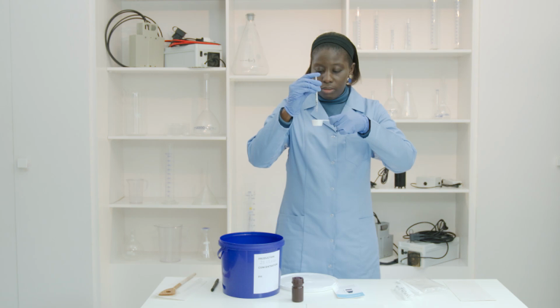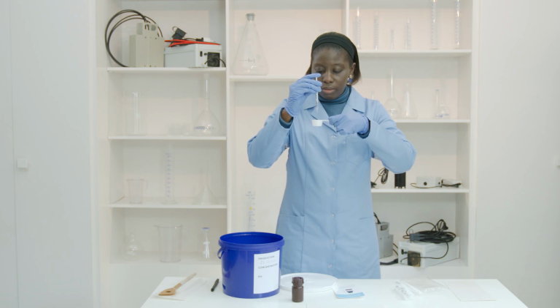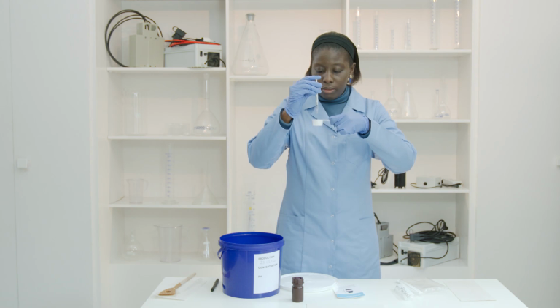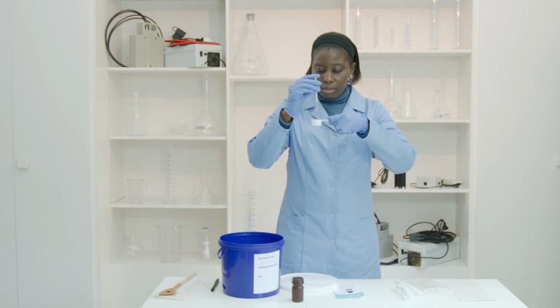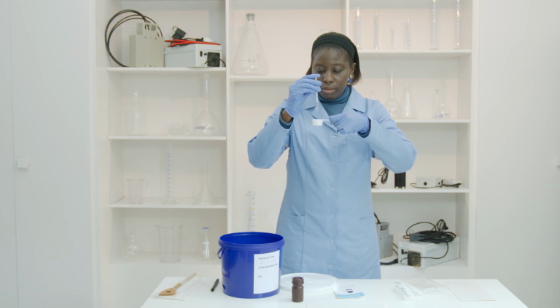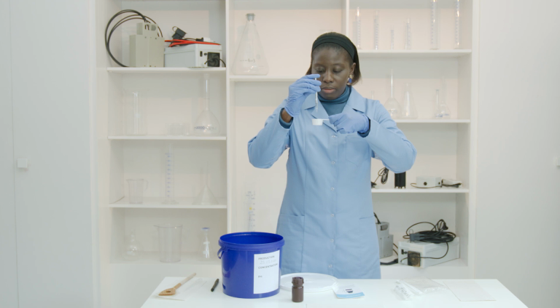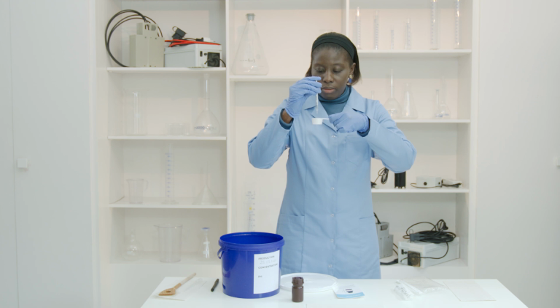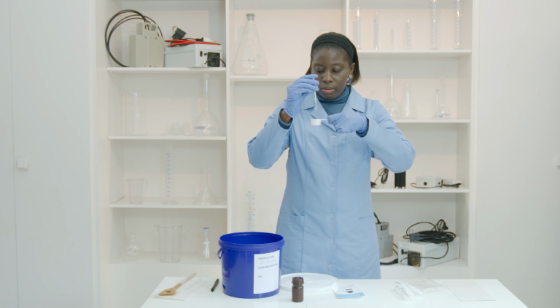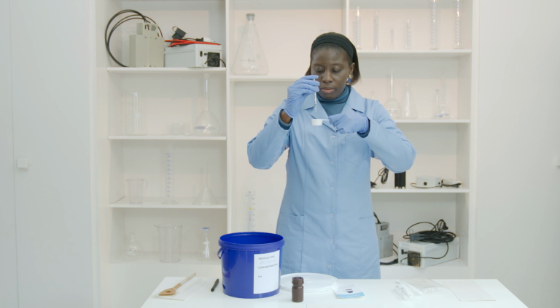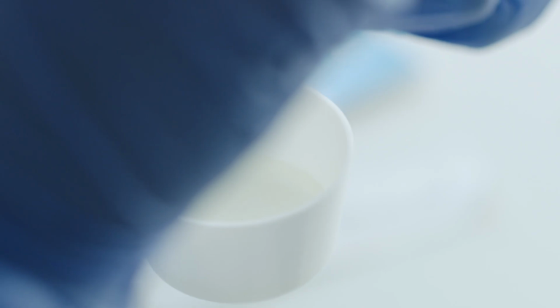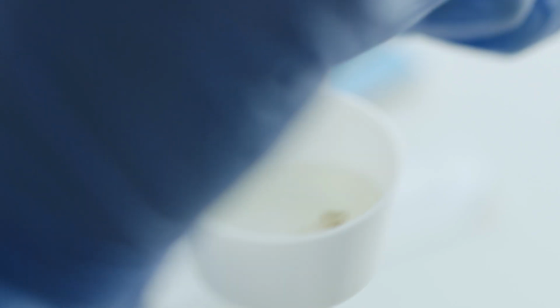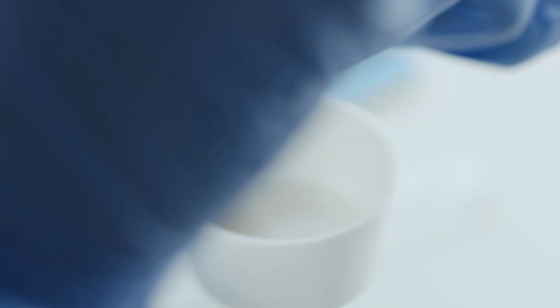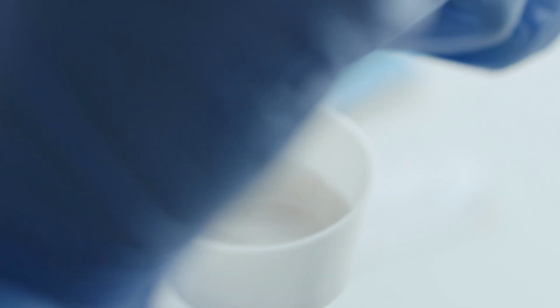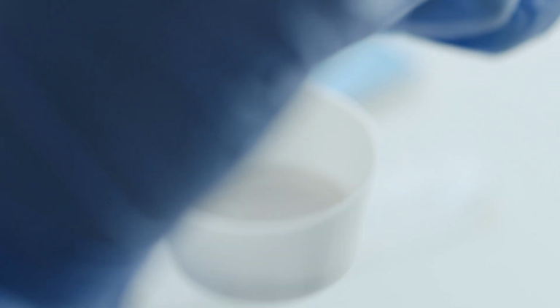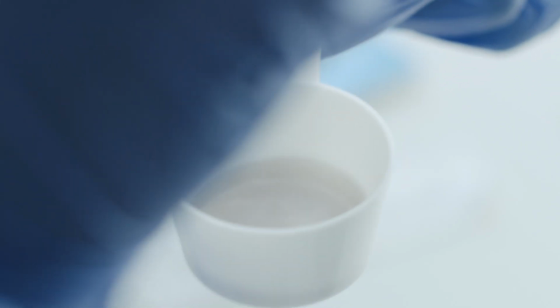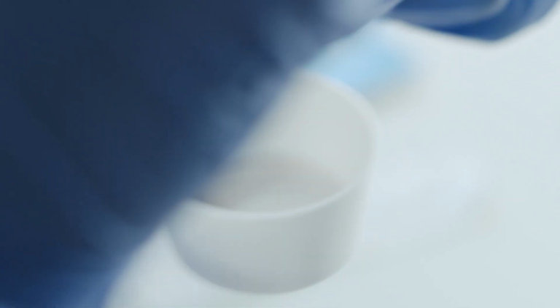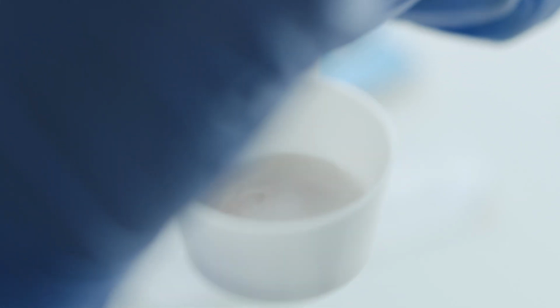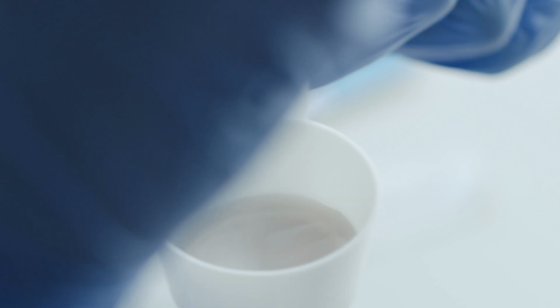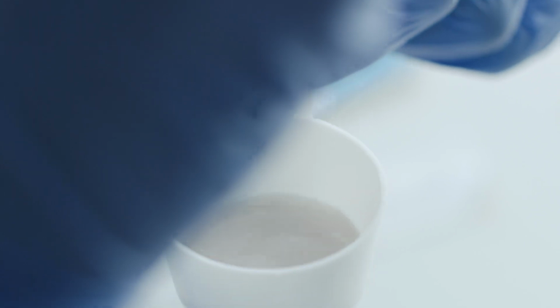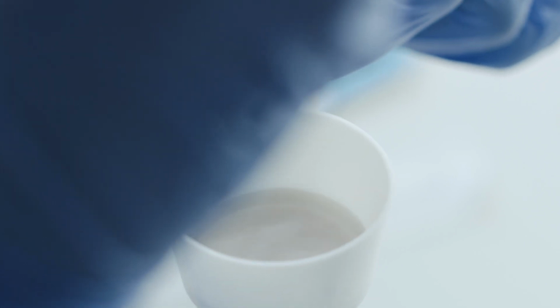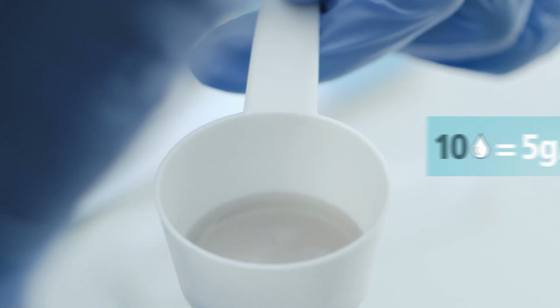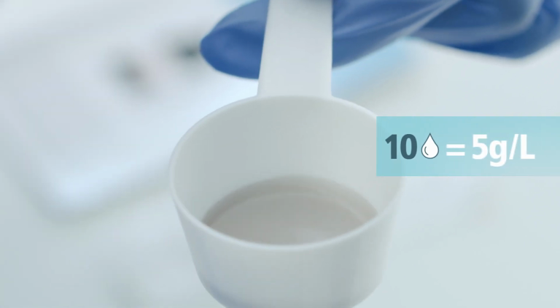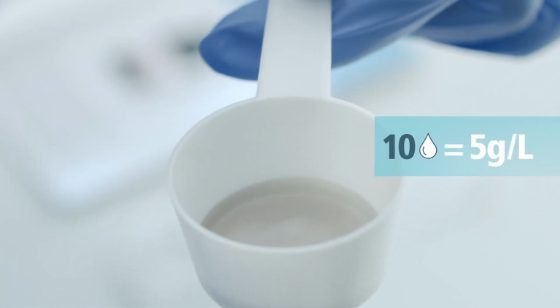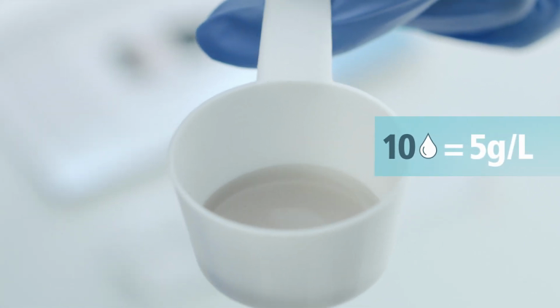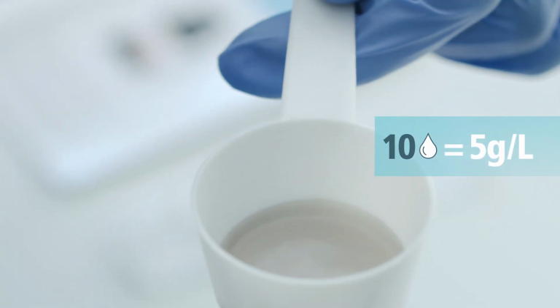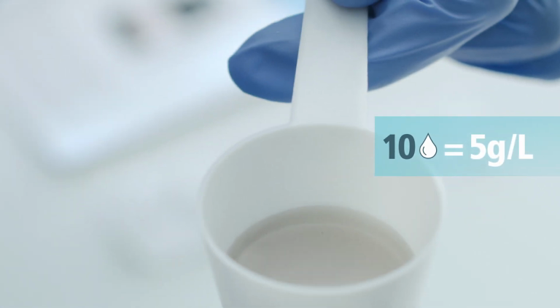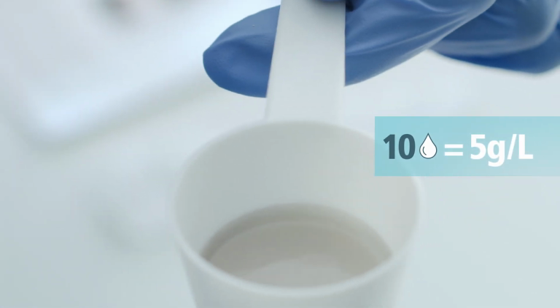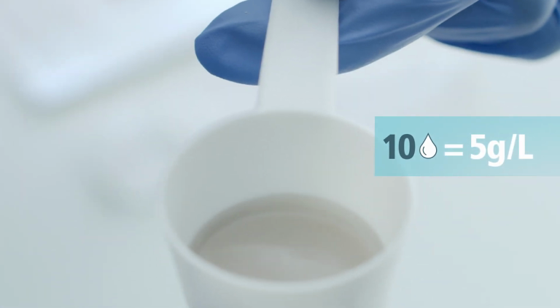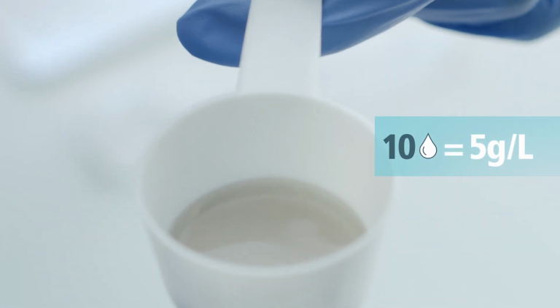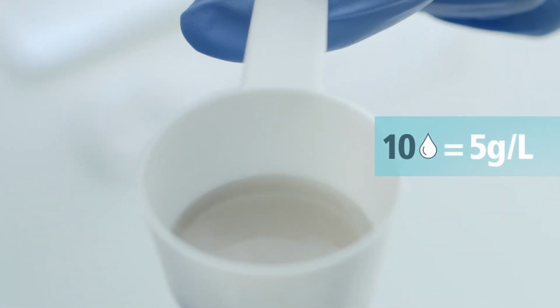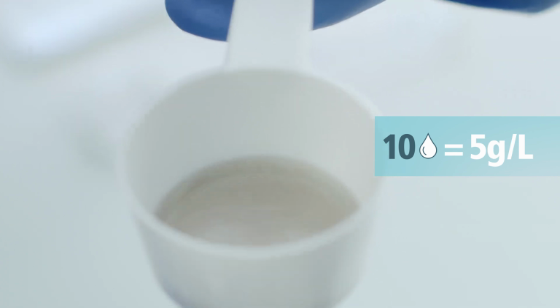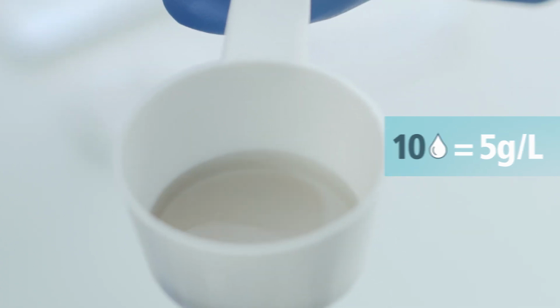Count the number of drops needed for the color change. The concentration of active chlorine is half the number of drops added. For example, 10 drops means a concentration of 5 grams per liter.